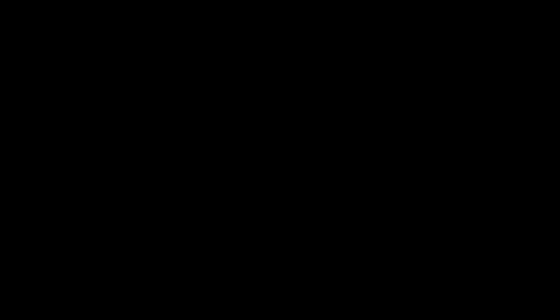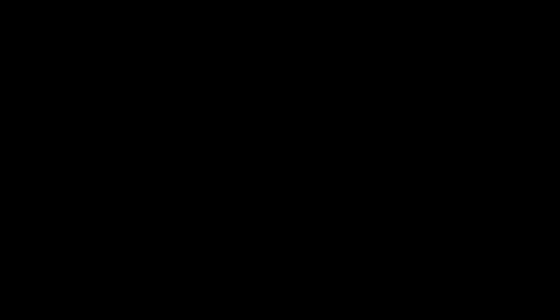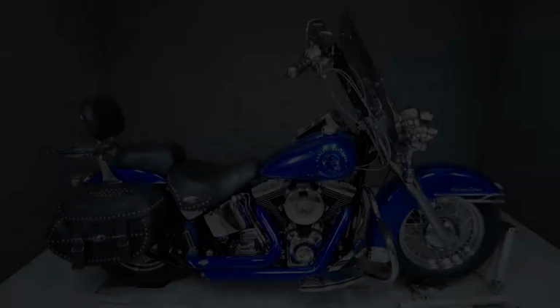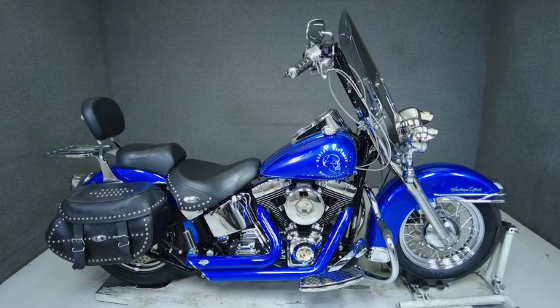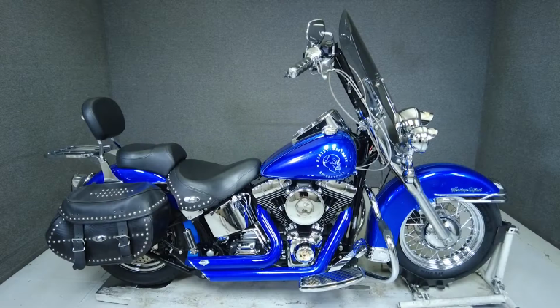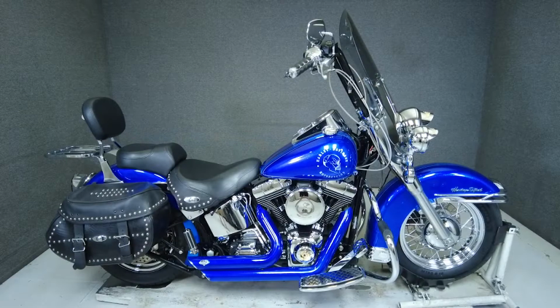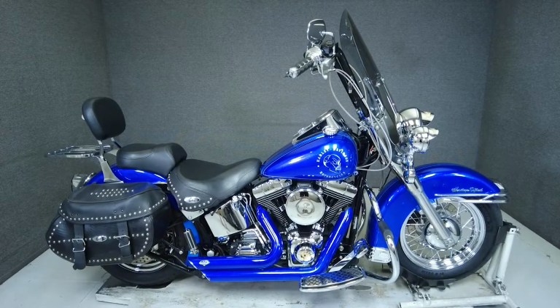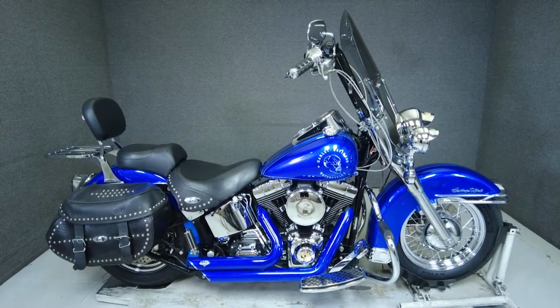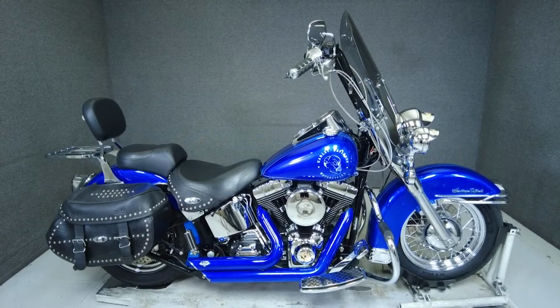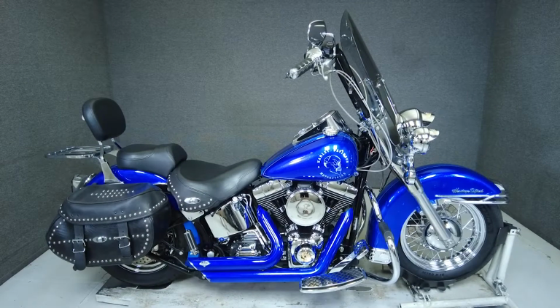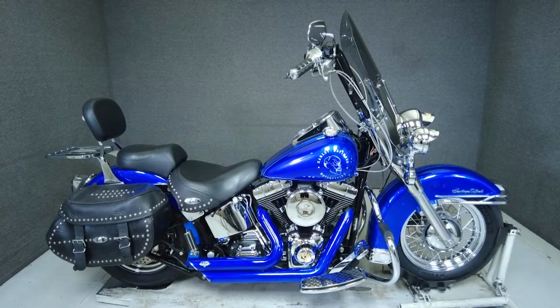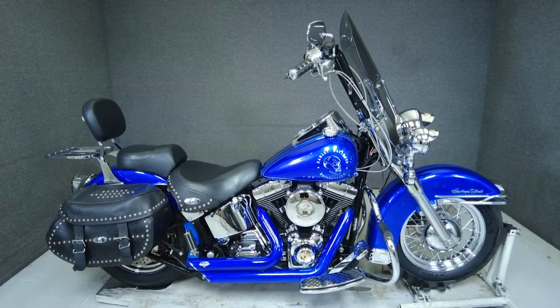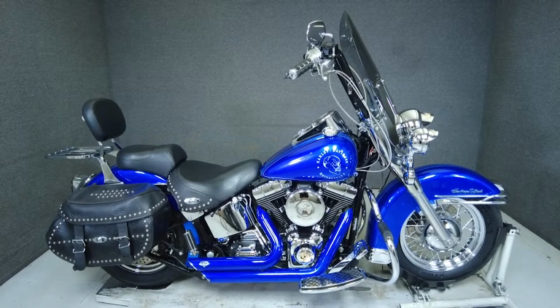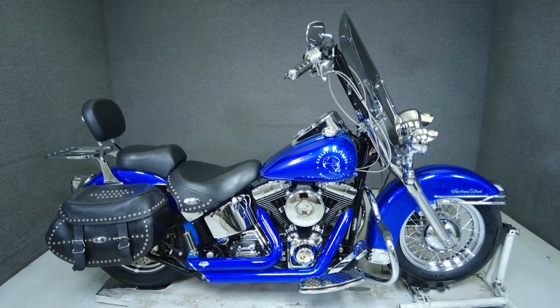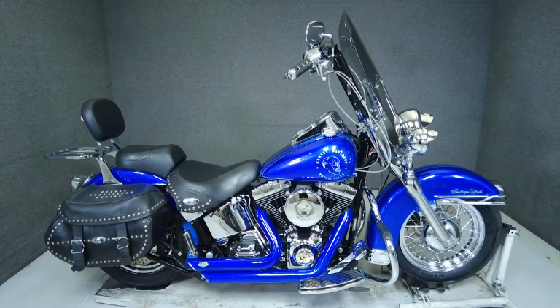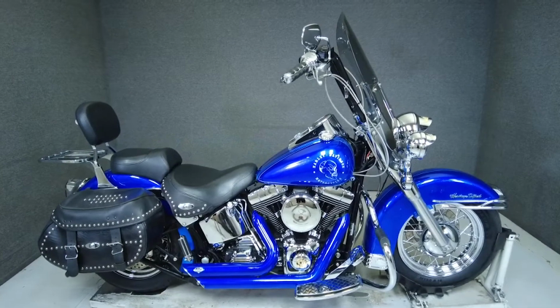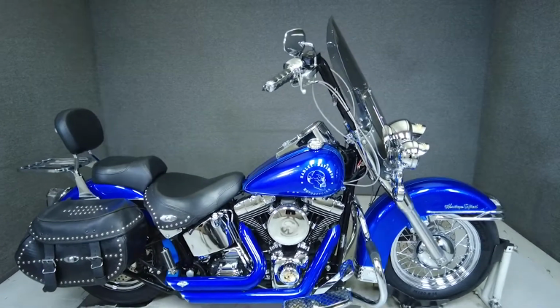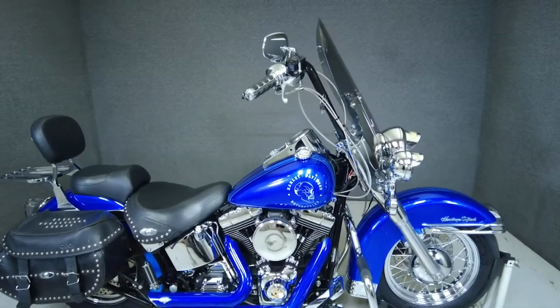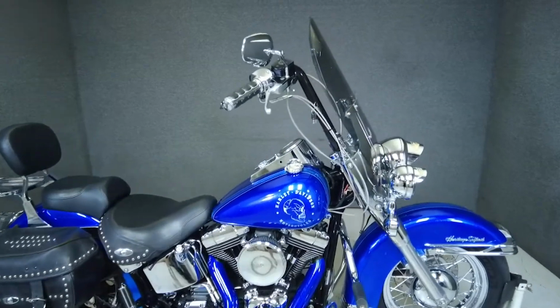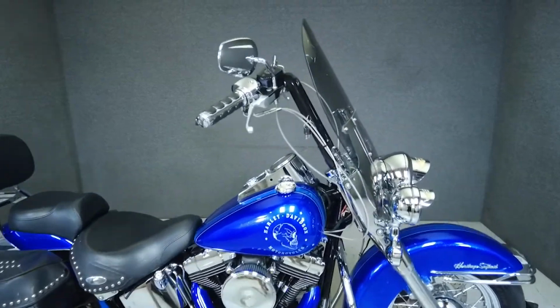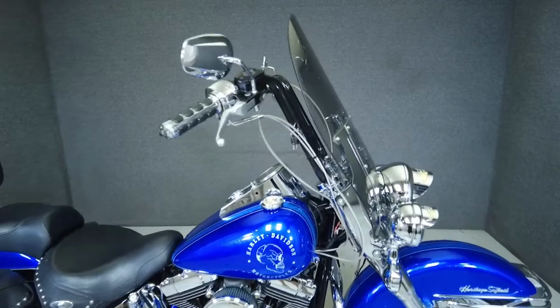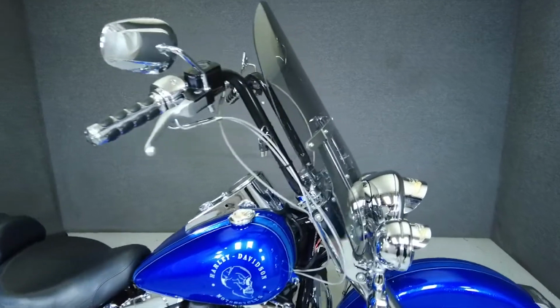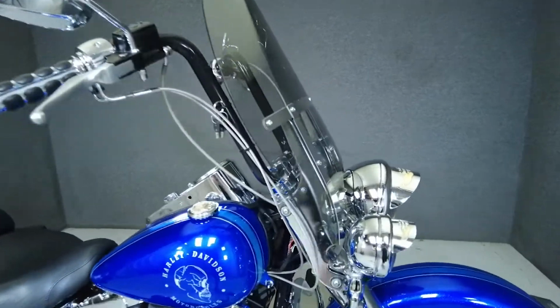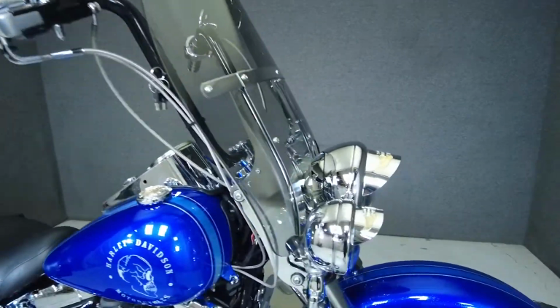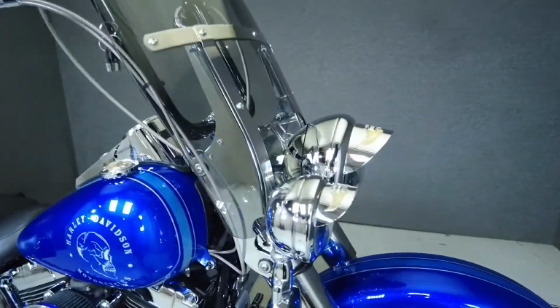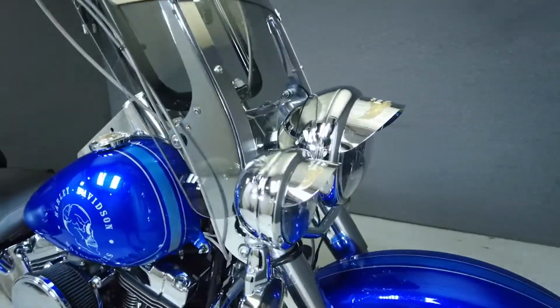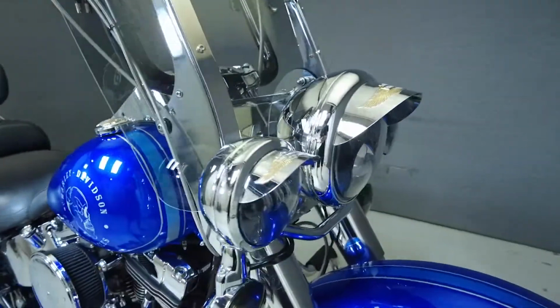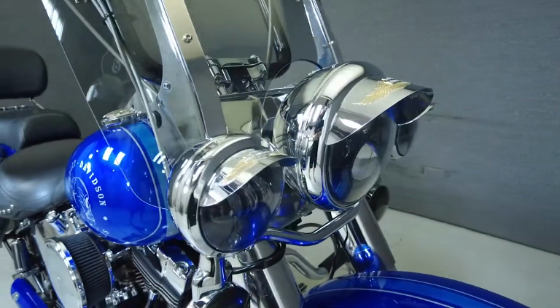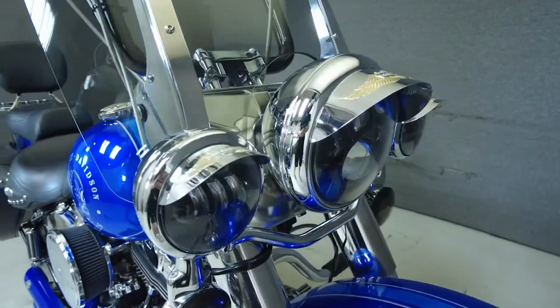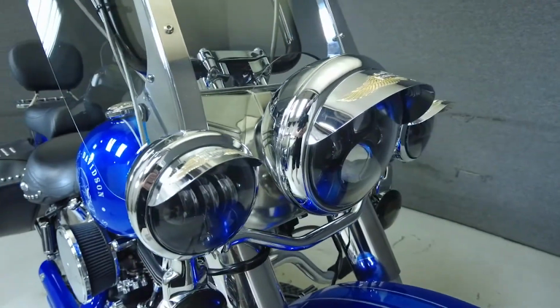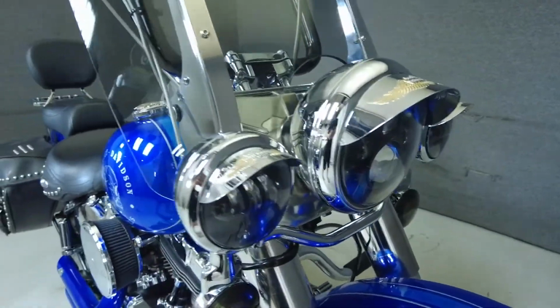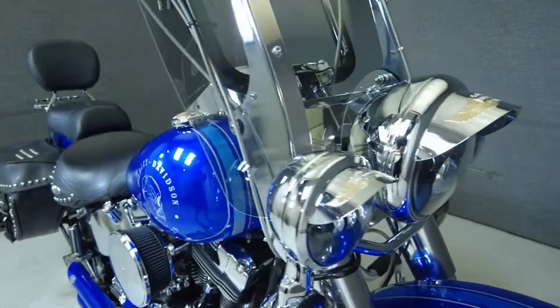Hey everyone, this is Keegan from National Powersports. This 2005 Harley-Davidson Heritage Softail Classic with 36,098 miles runs well.